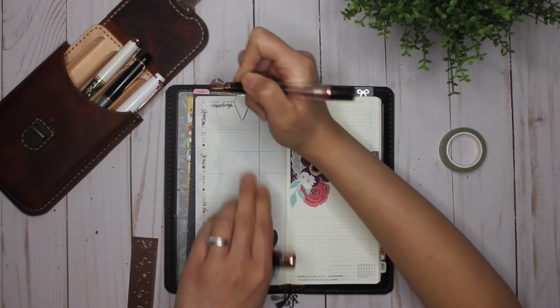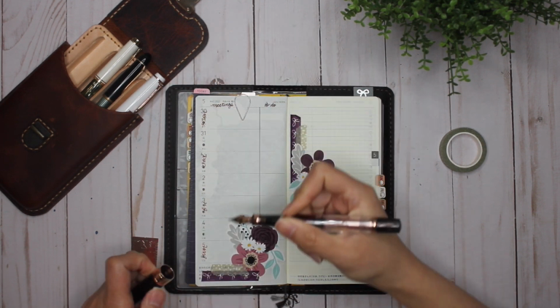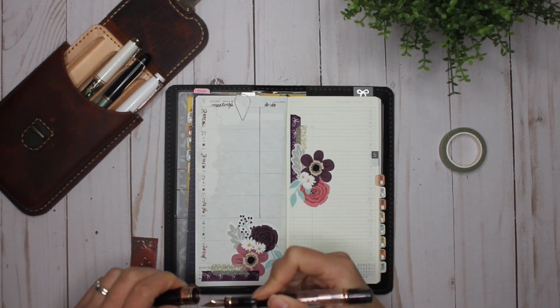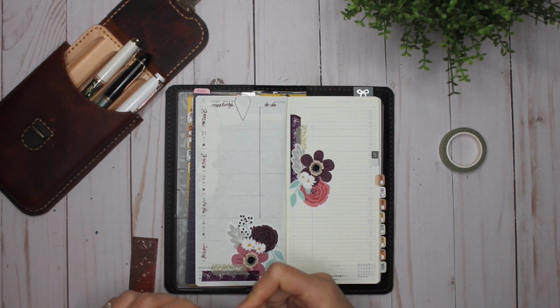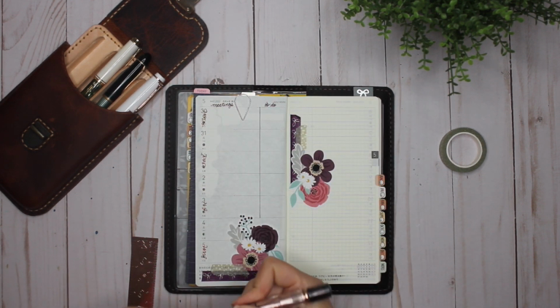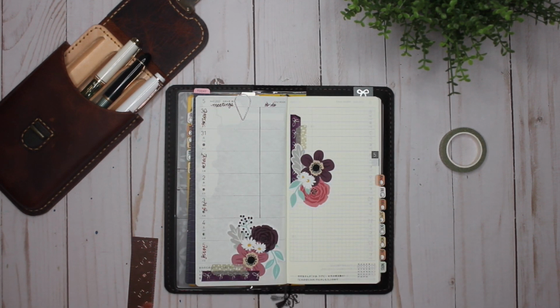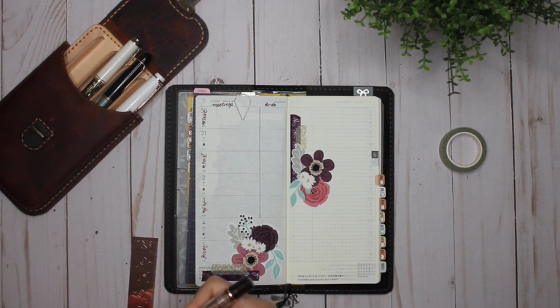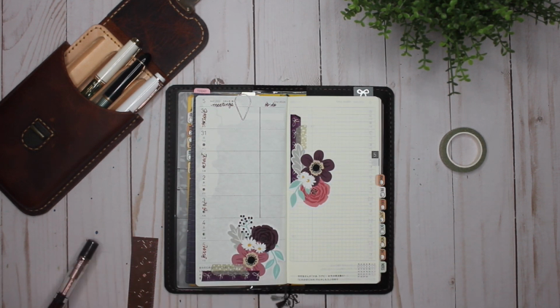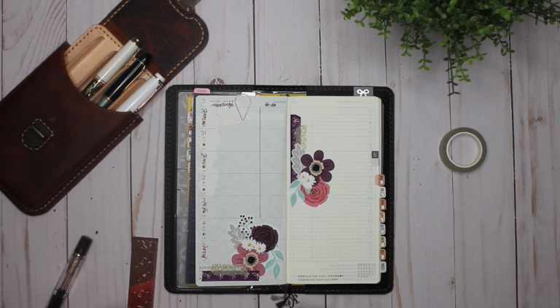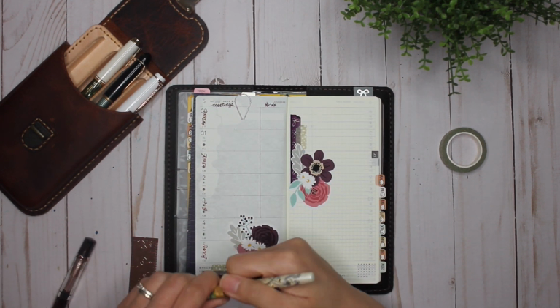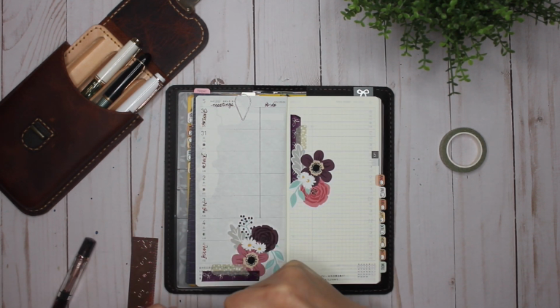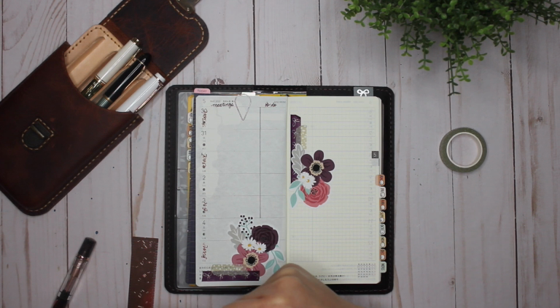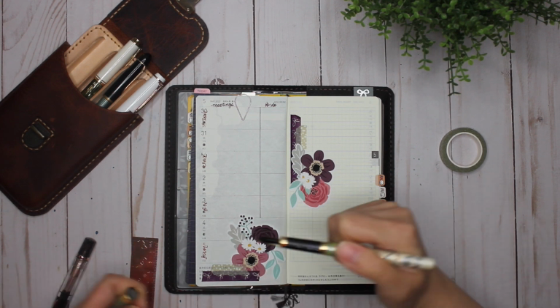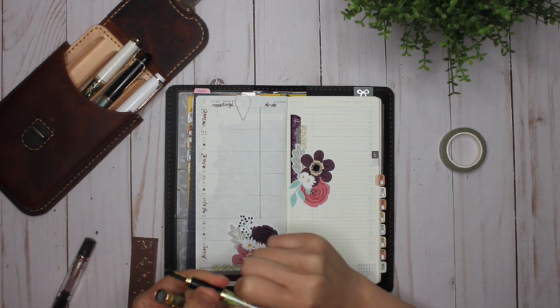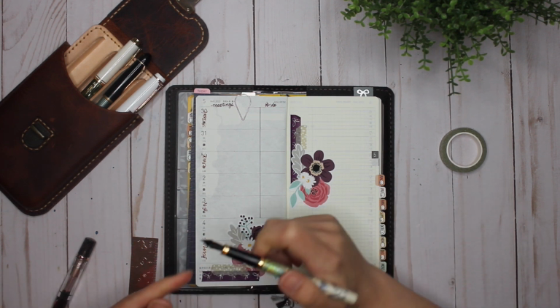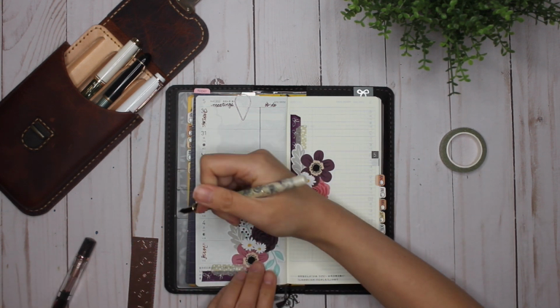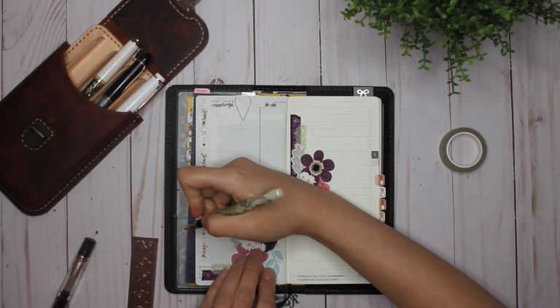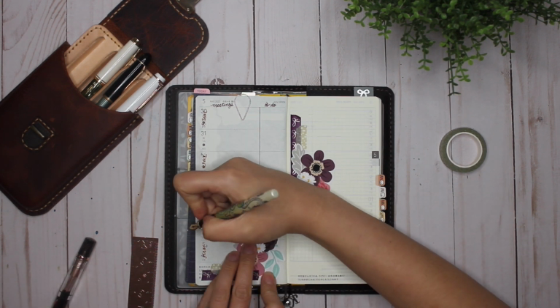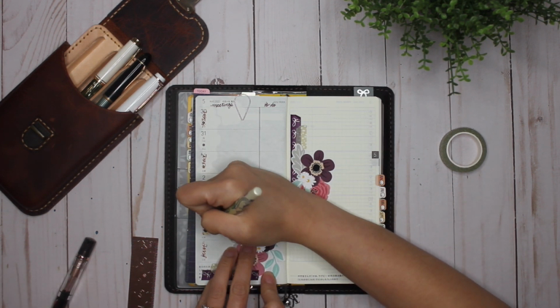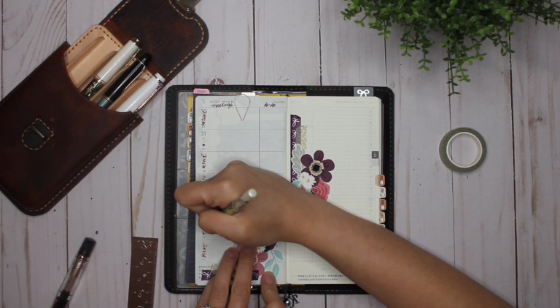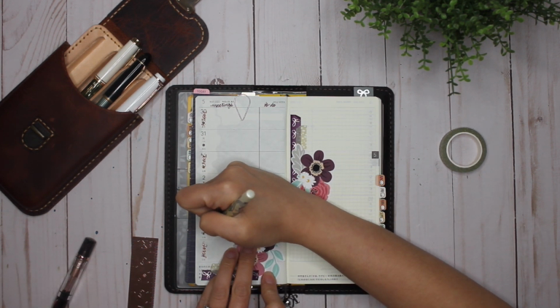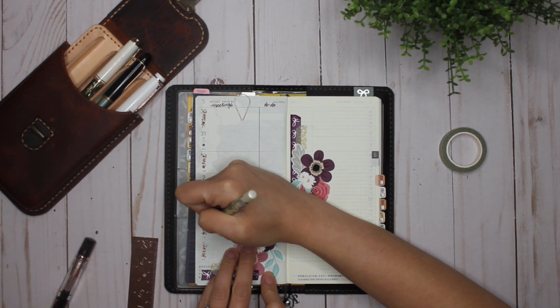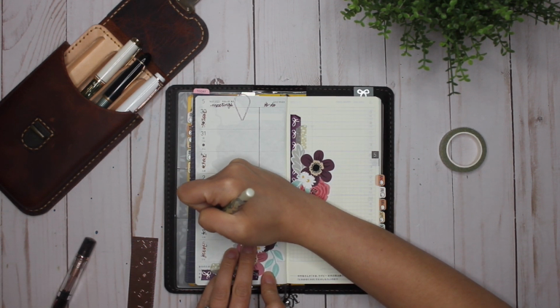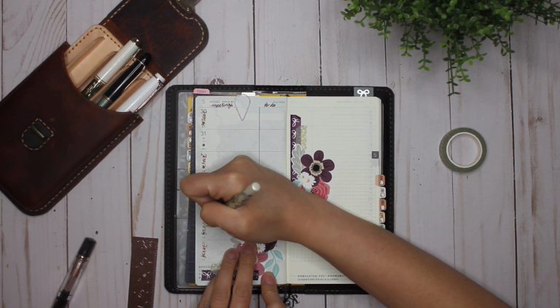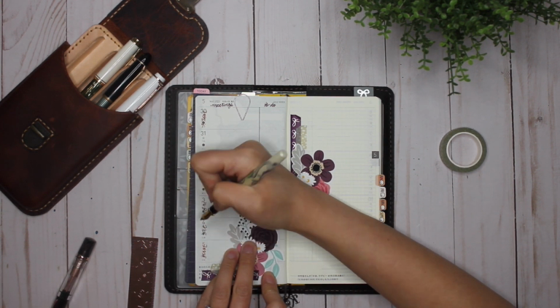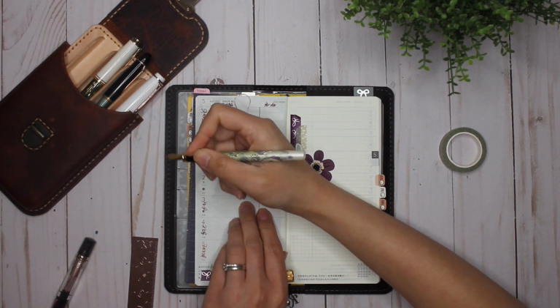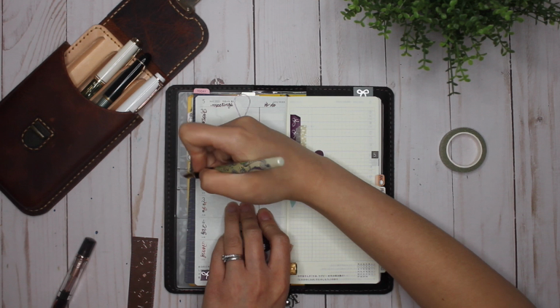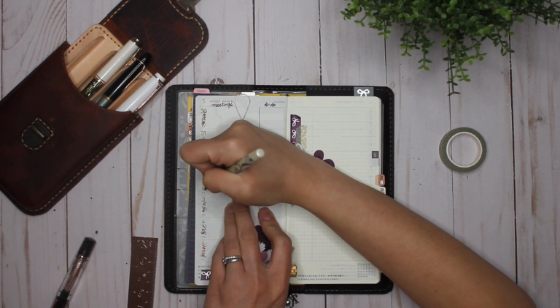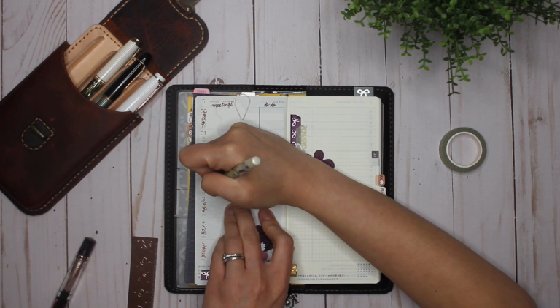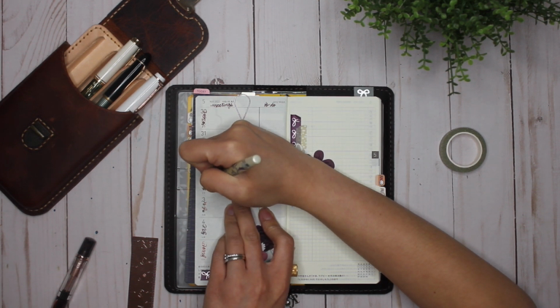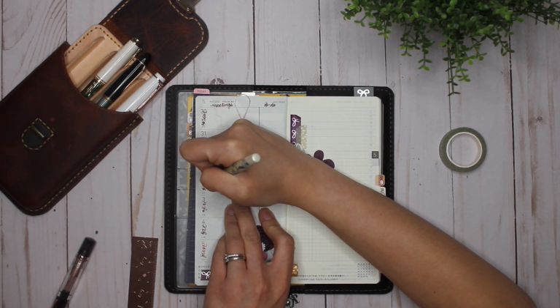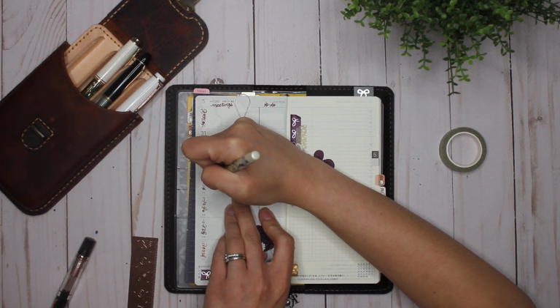And then on the other days of the week I'll use the Poussière de Lune. Oh my gosh, these colors go so well together!